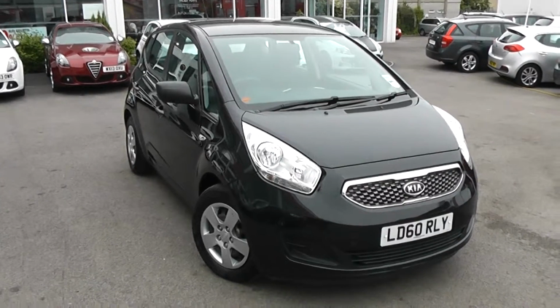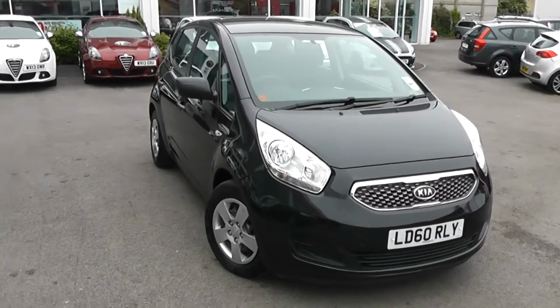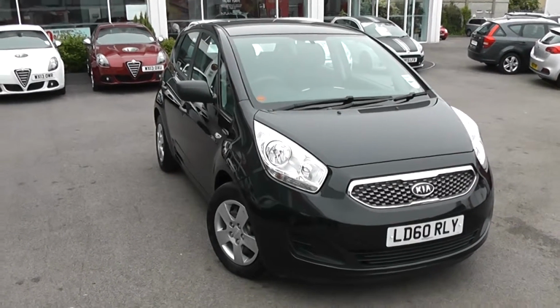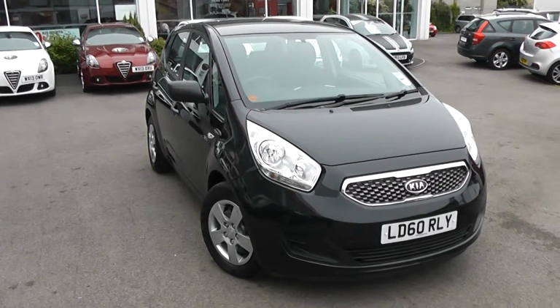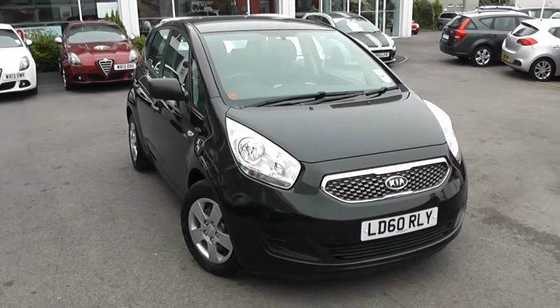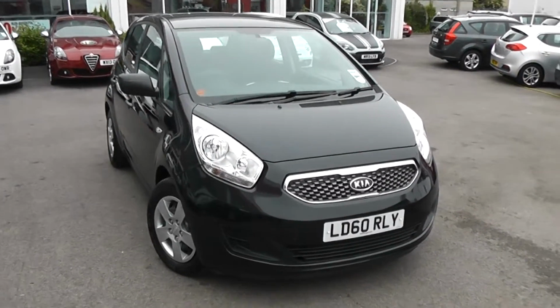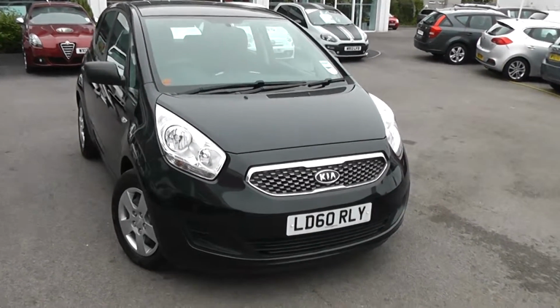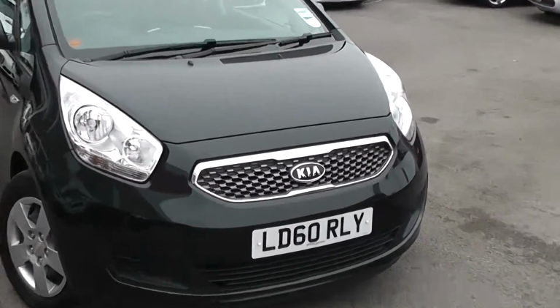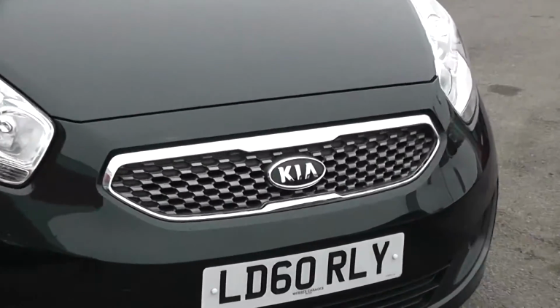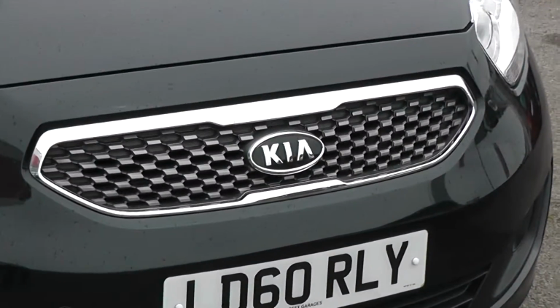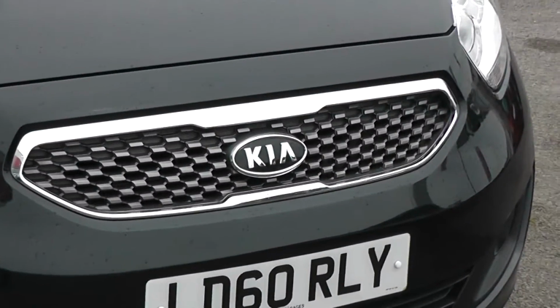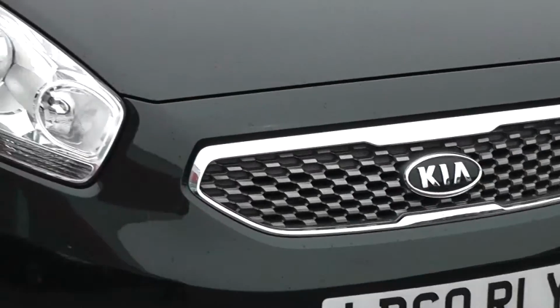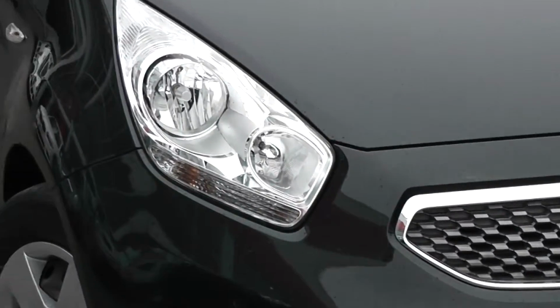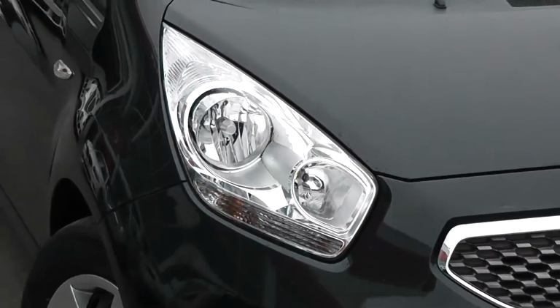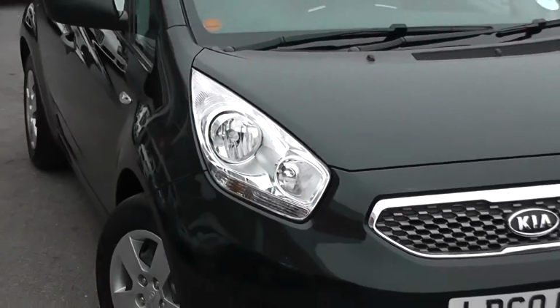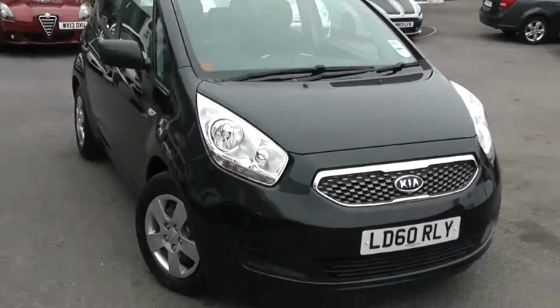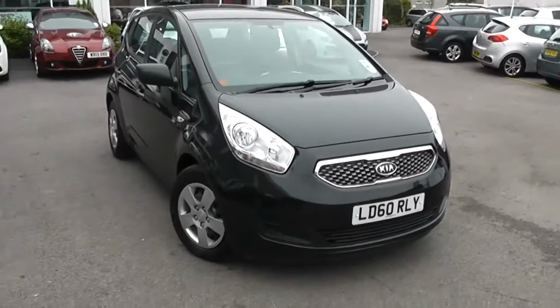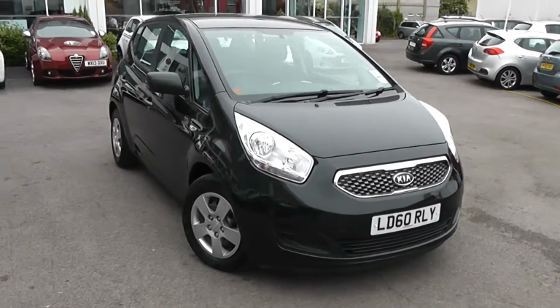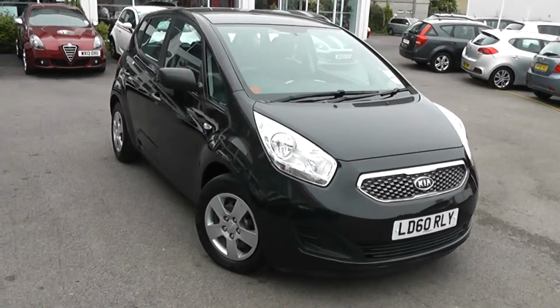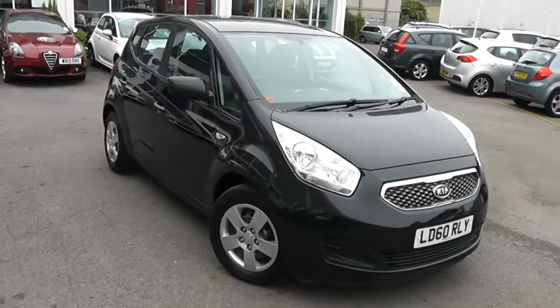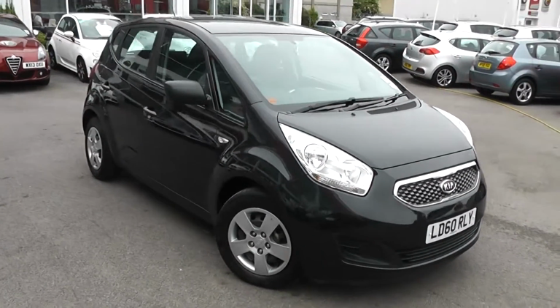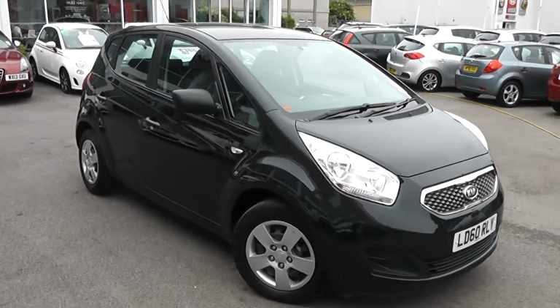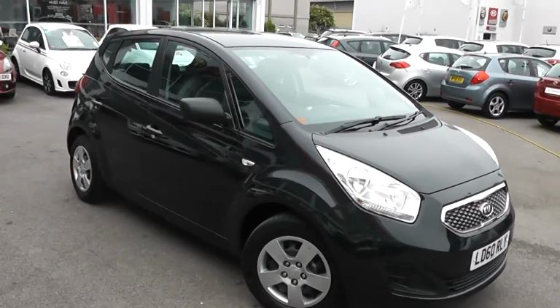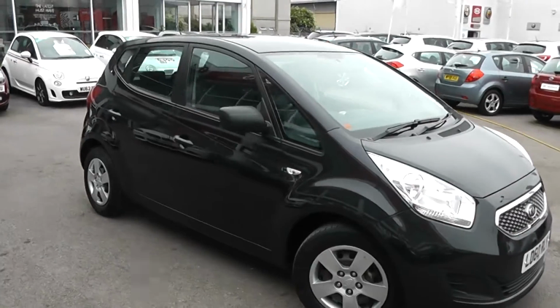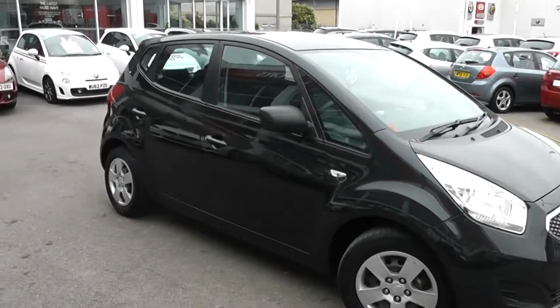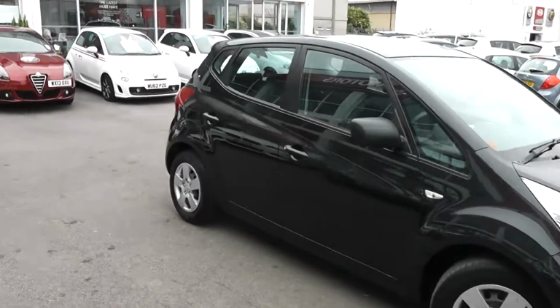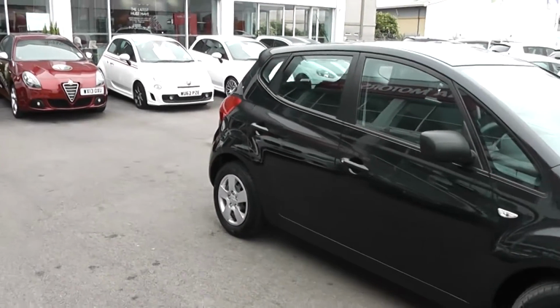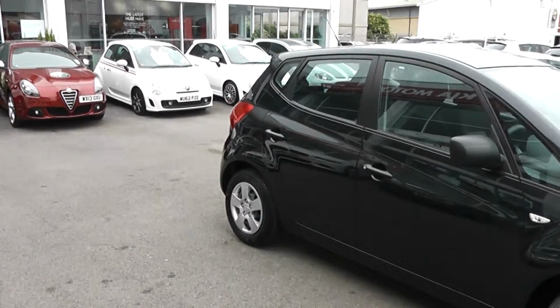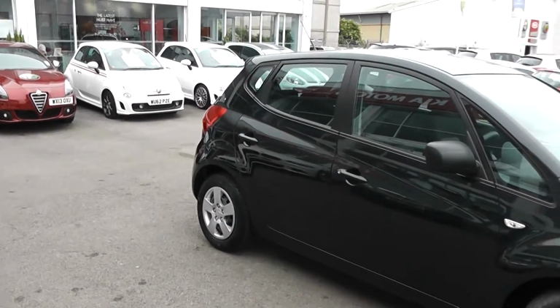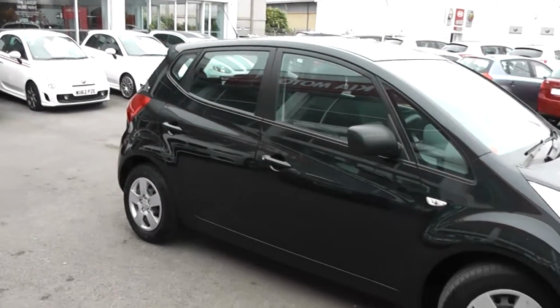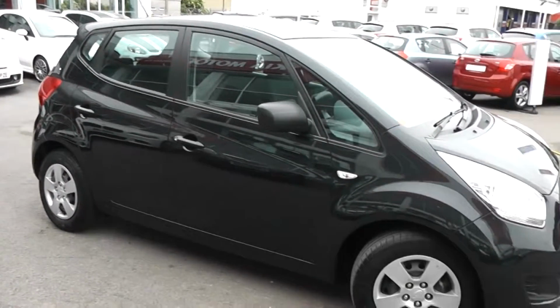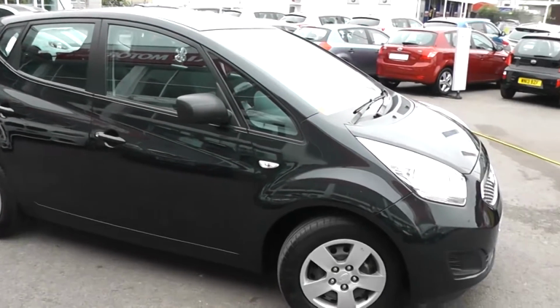Some of the outside features, as you can see, are colour-coded bumpers, with chrome surrounding around the front grille, and there are also large front headlights. A great feature of this car is you still get the balance of Kia's market-leading 7-year warranty. You'll also notice, in very good condition, there's no damage to the bodywork.